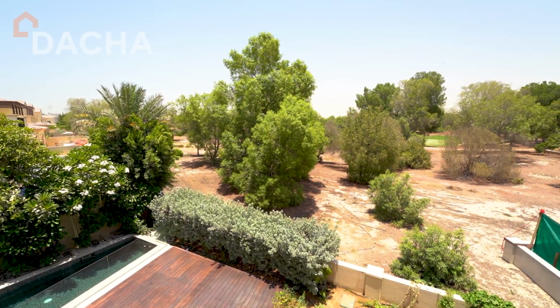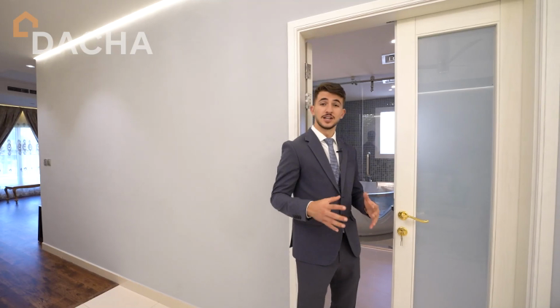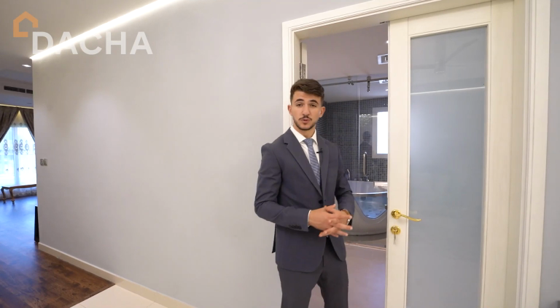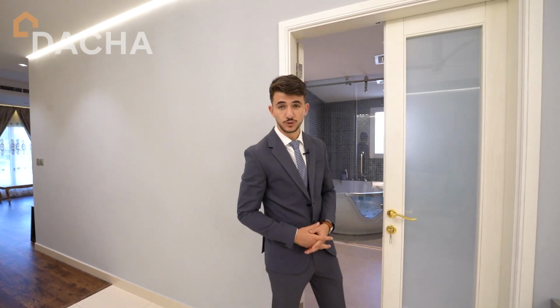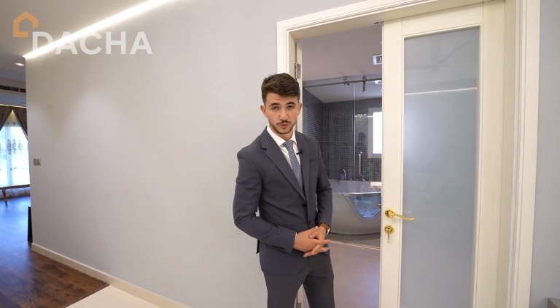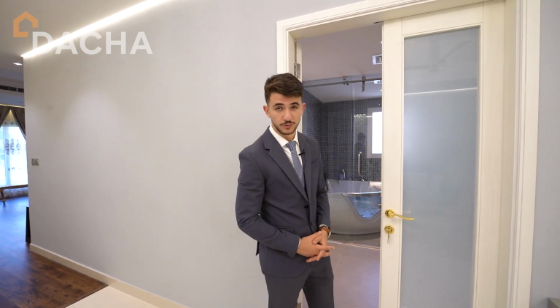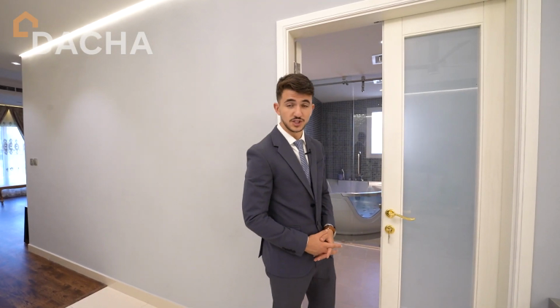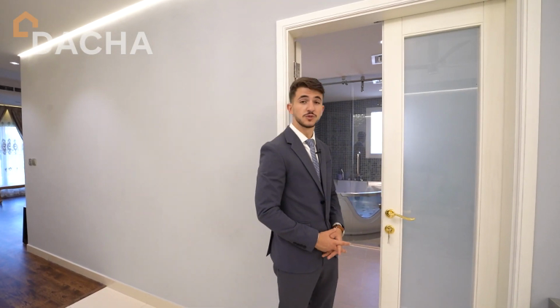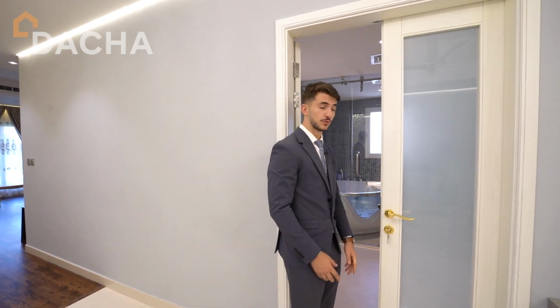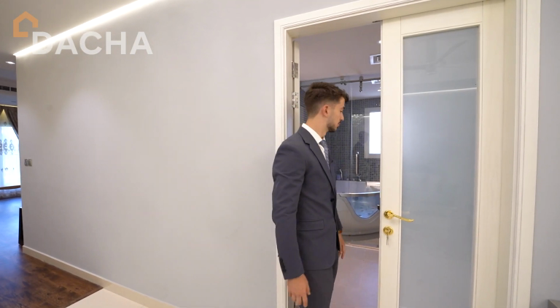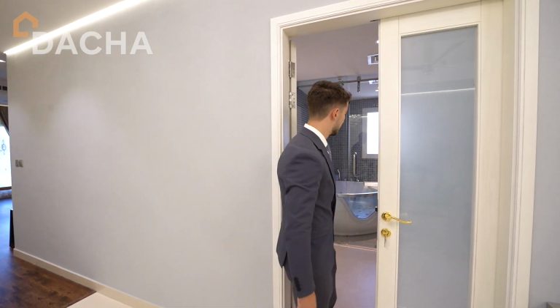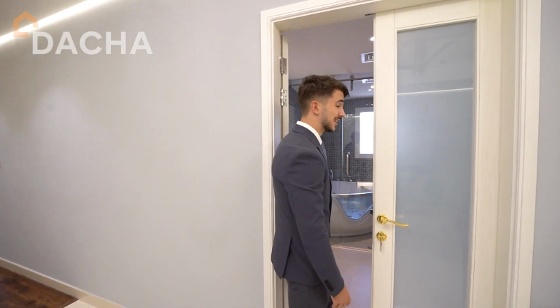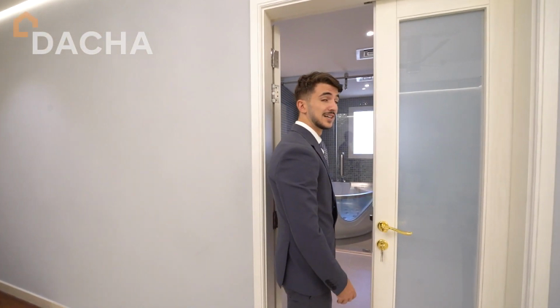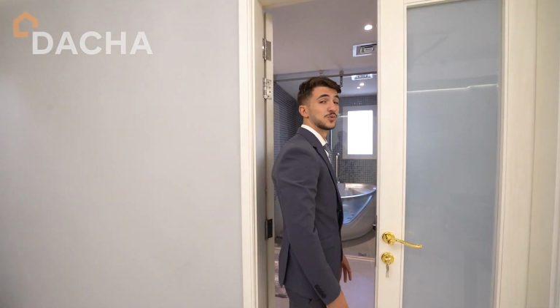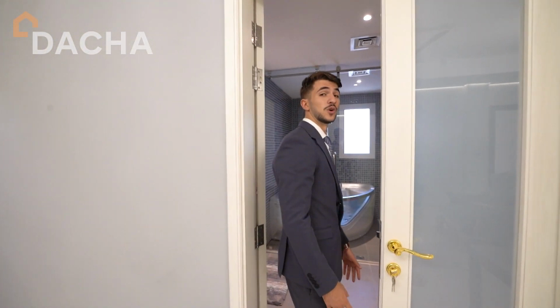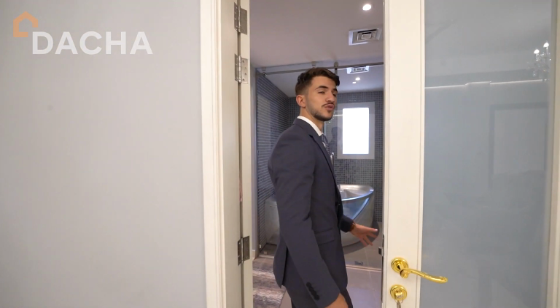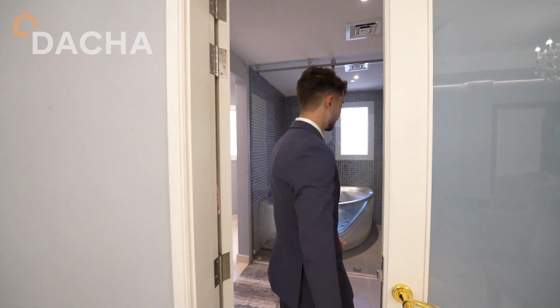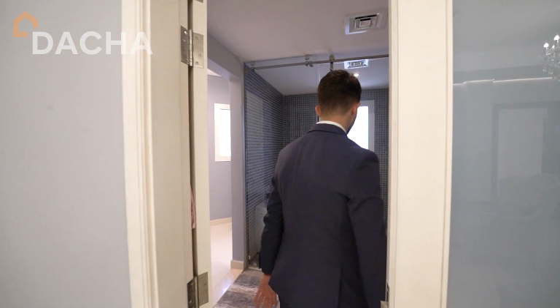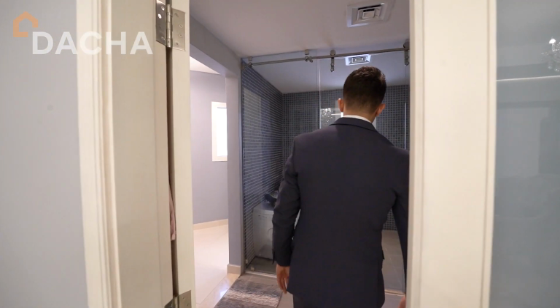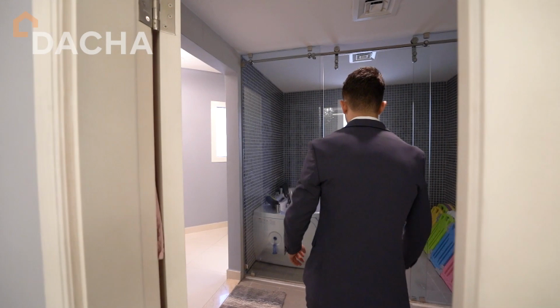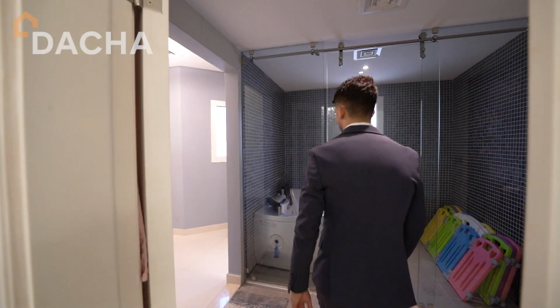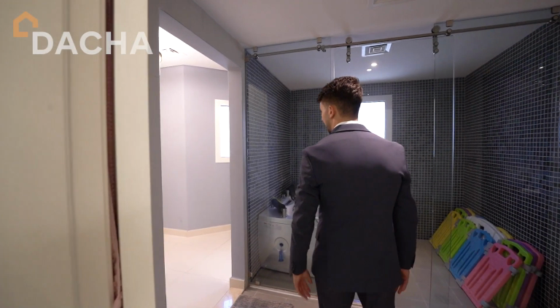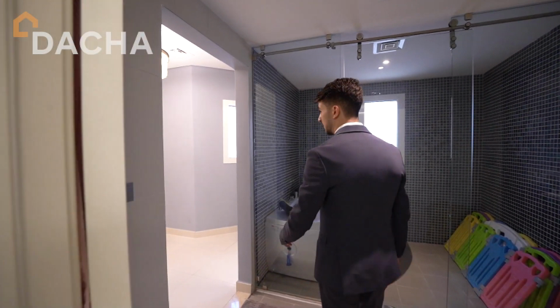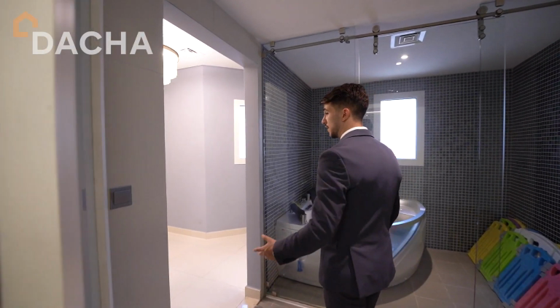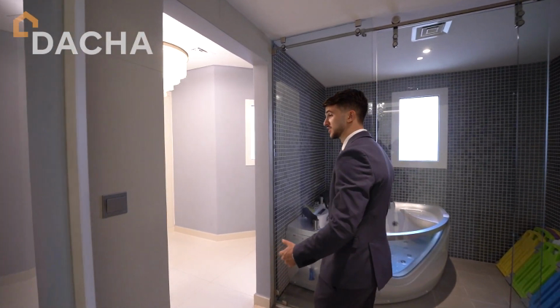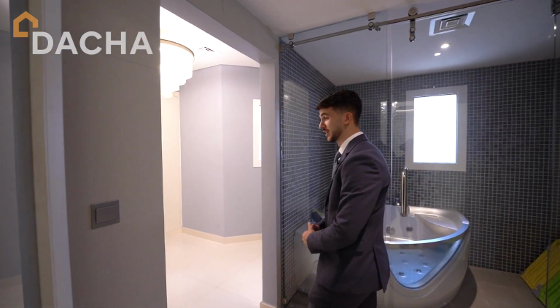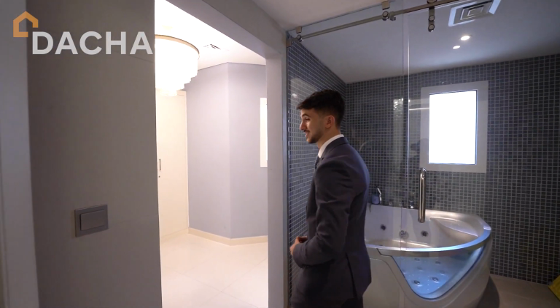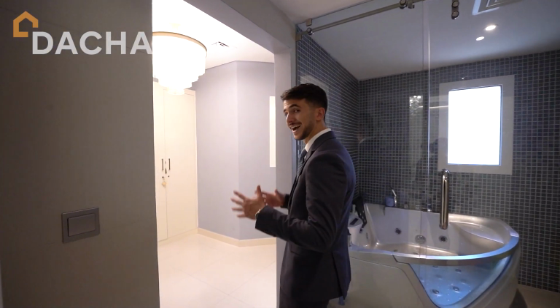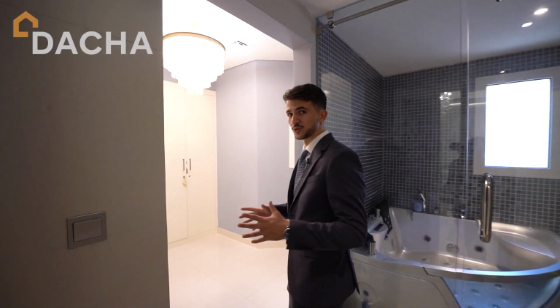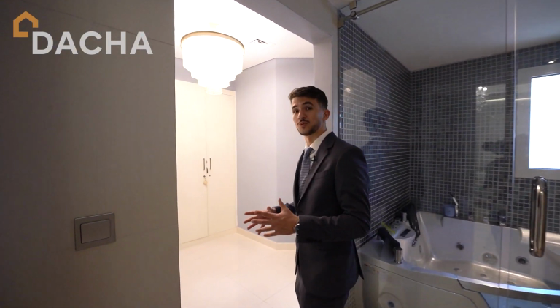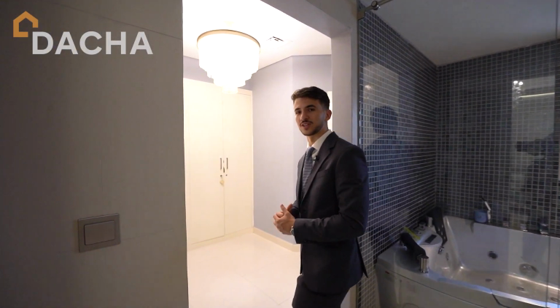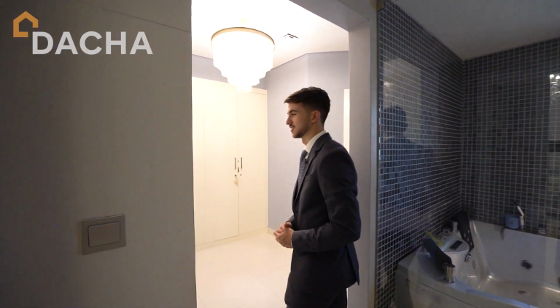Let me walk you through the en-suite bathroom that comes with a wonderful jacuzzi and a very spacious walk-in closet.